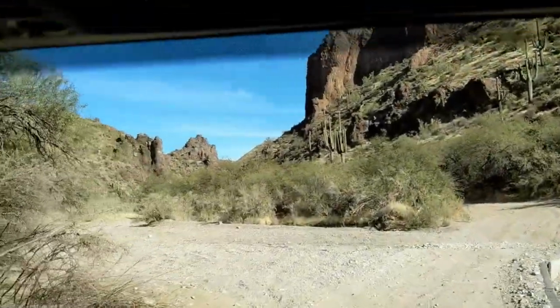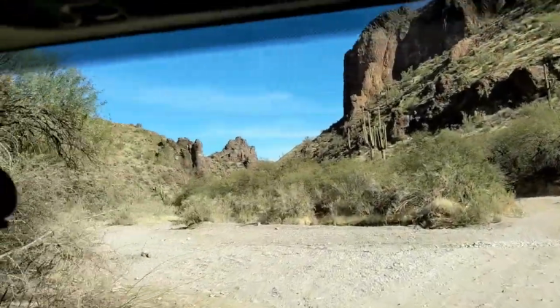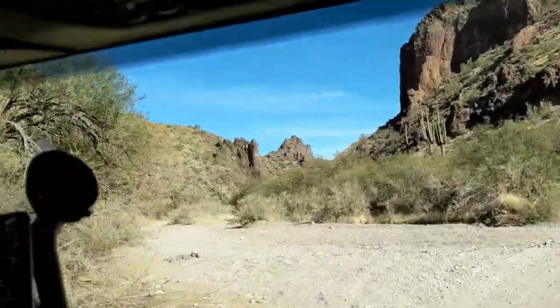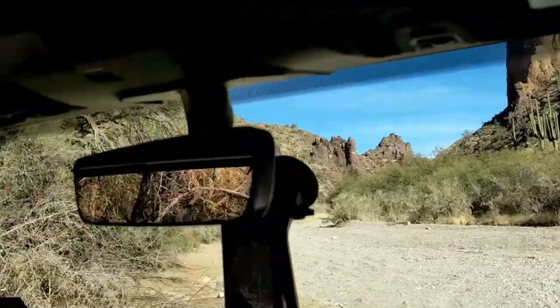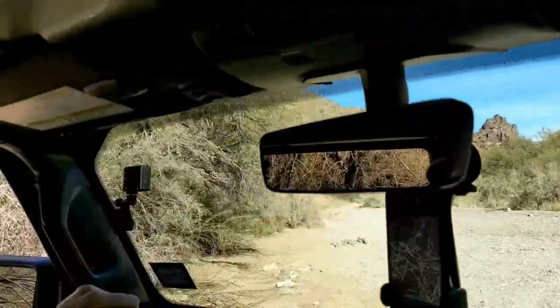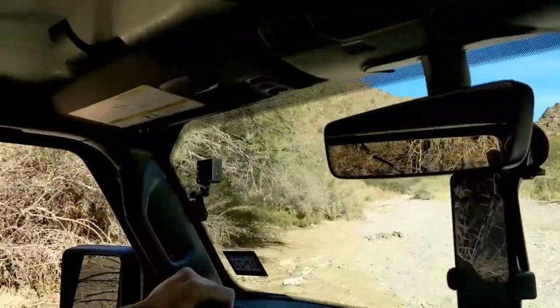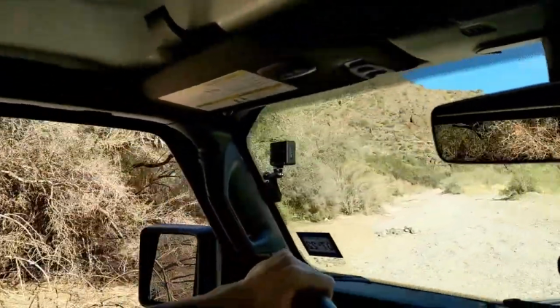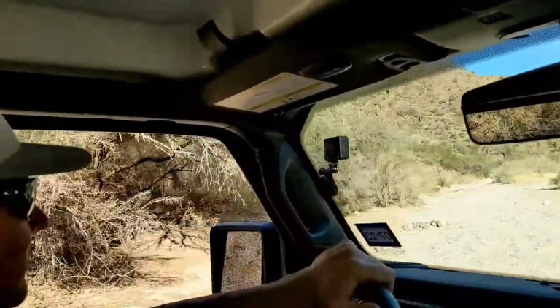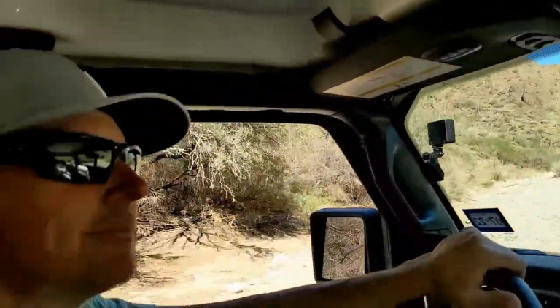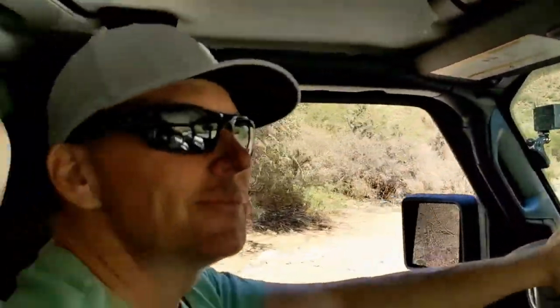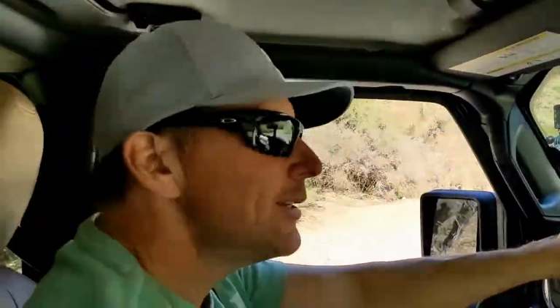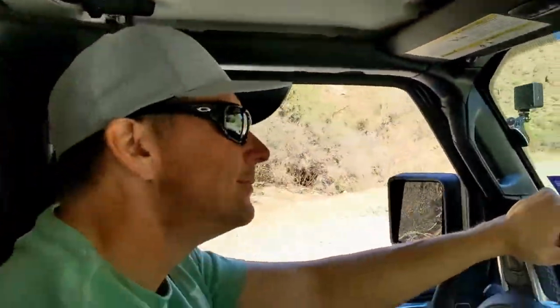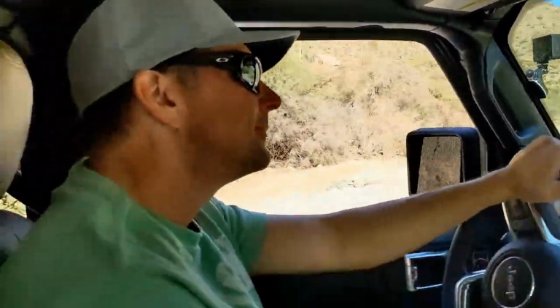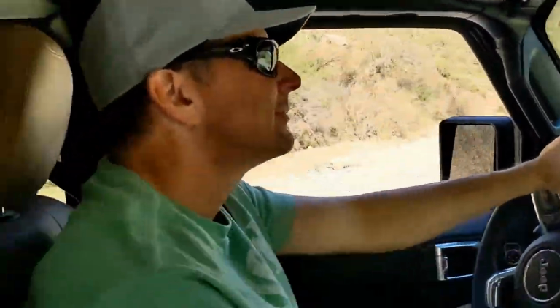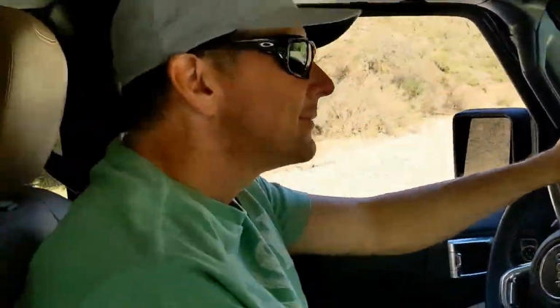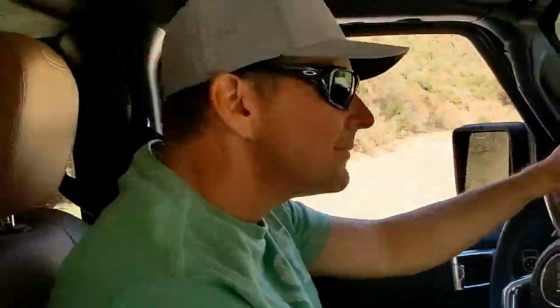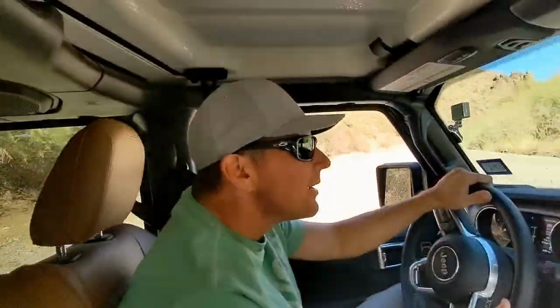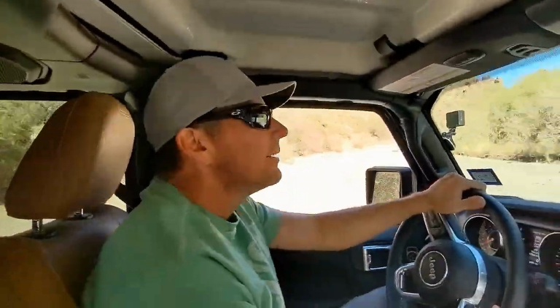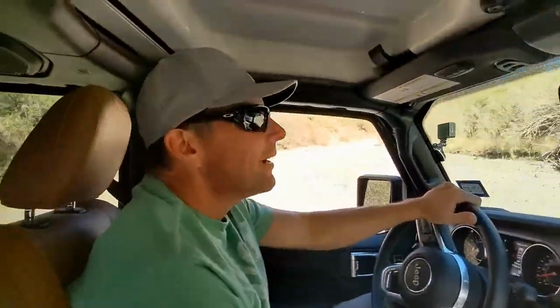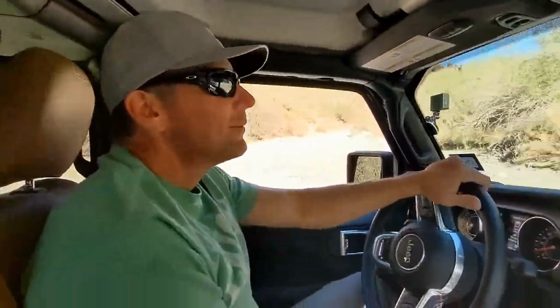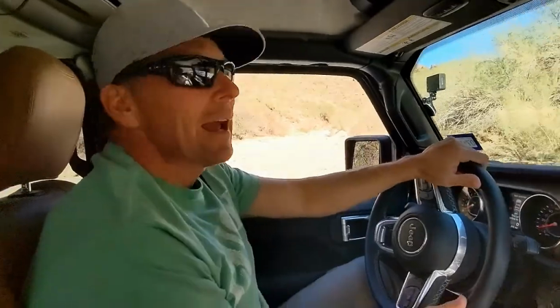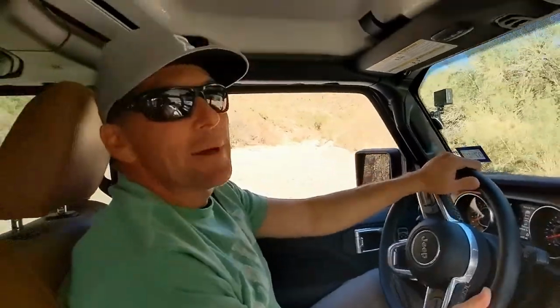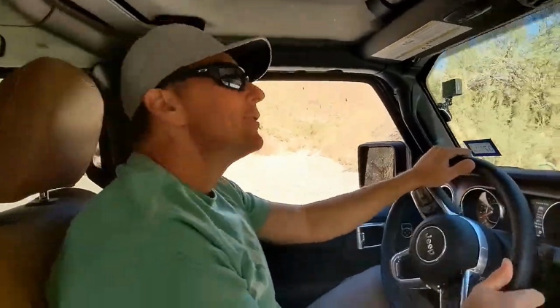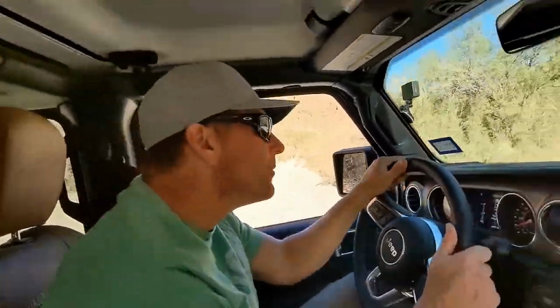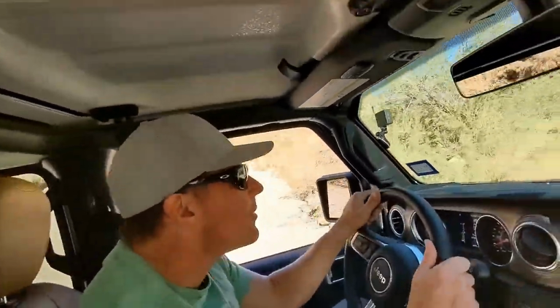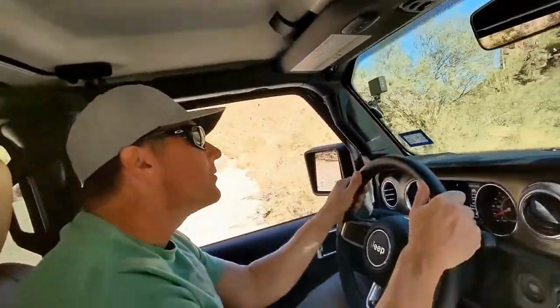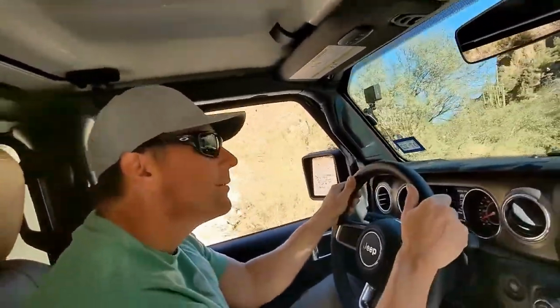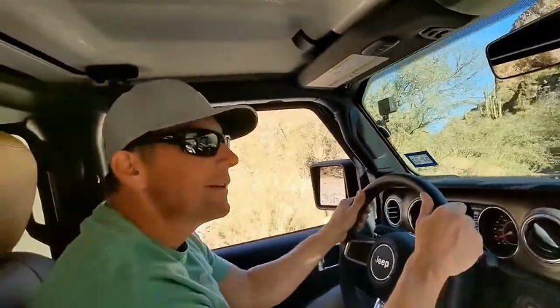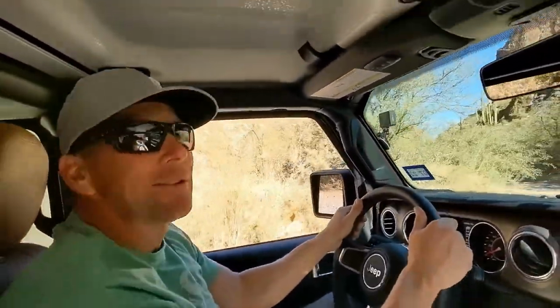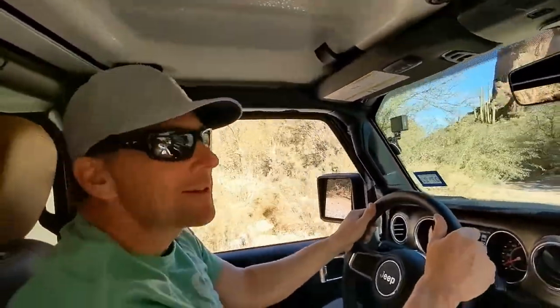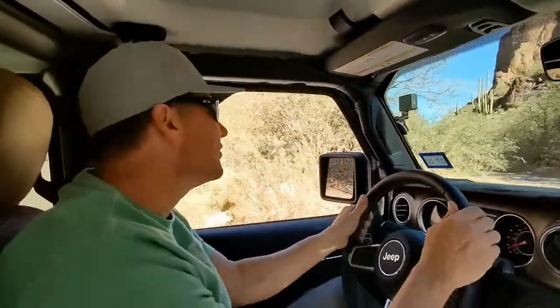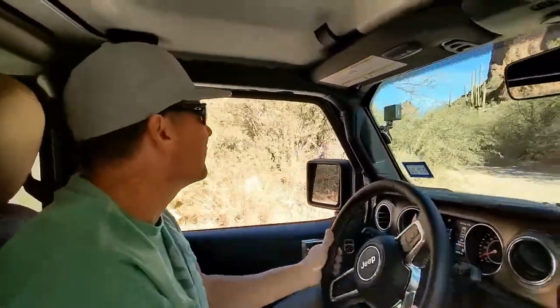I say you get an A-plus on this road. Thank you. I have been on this one before, so I guess that's kind of cheating.